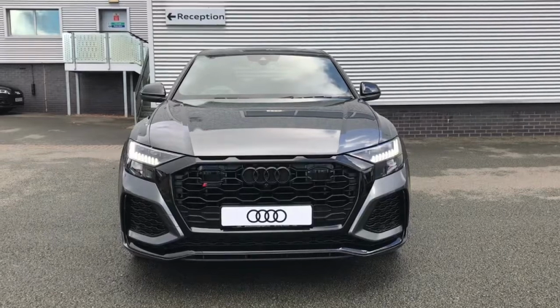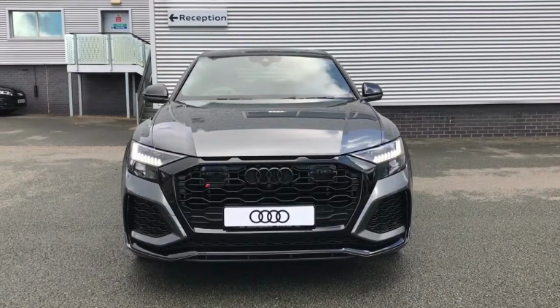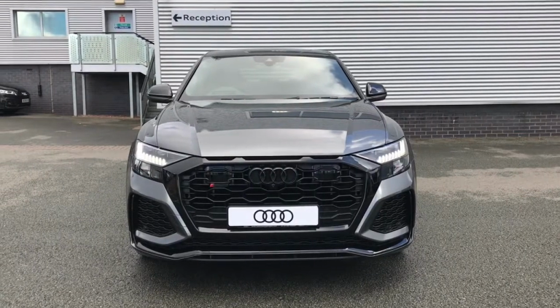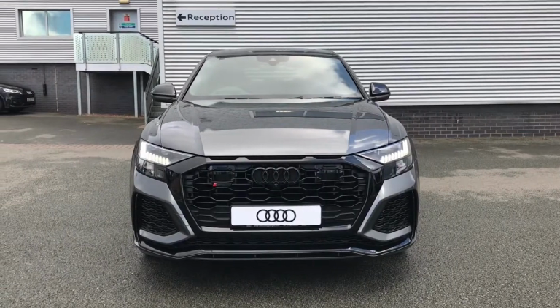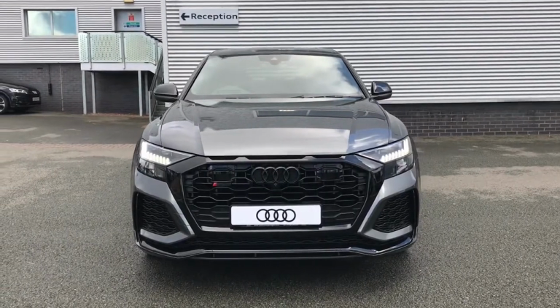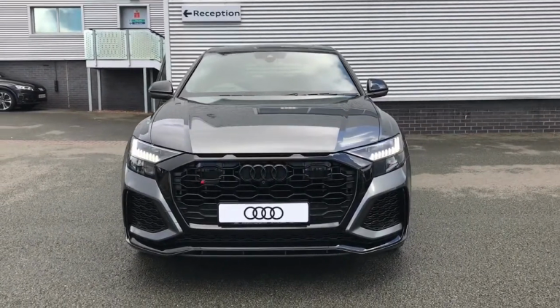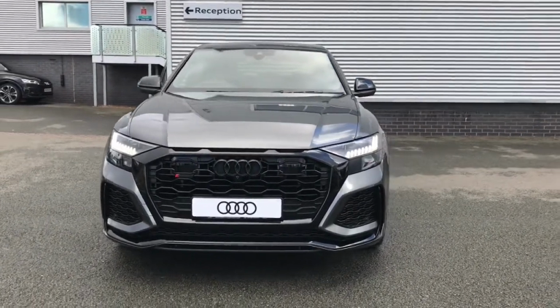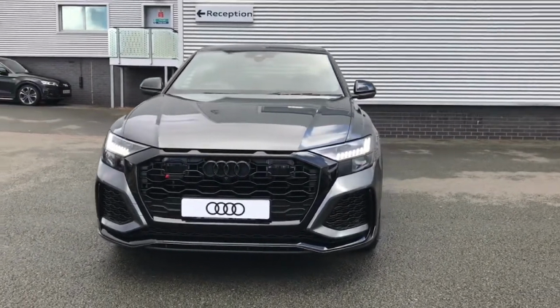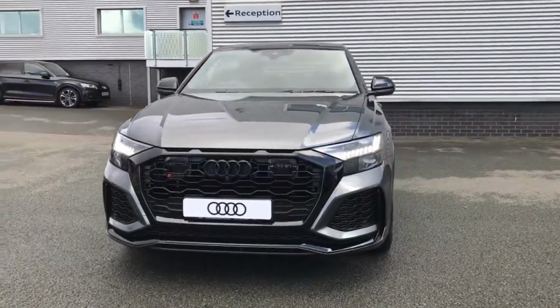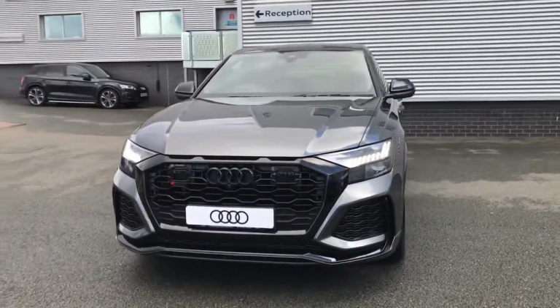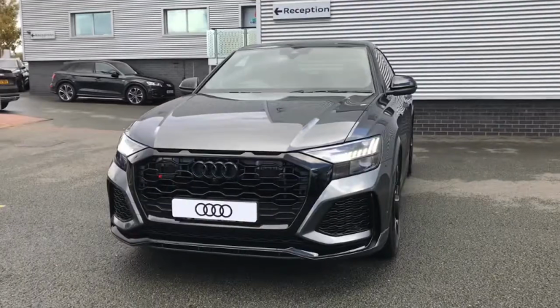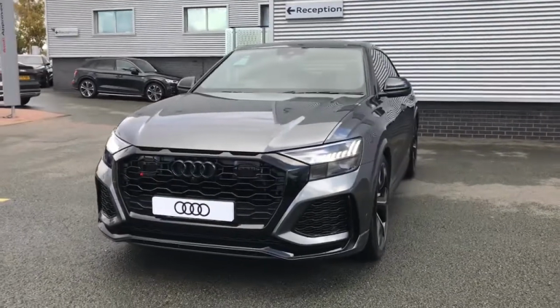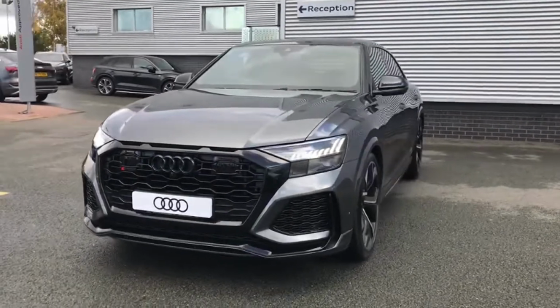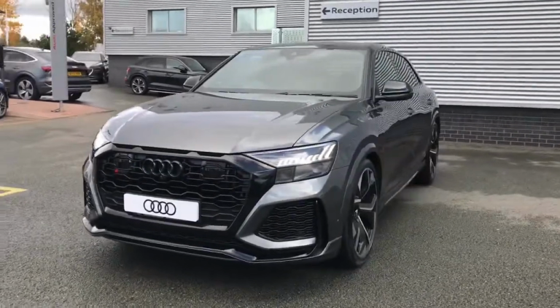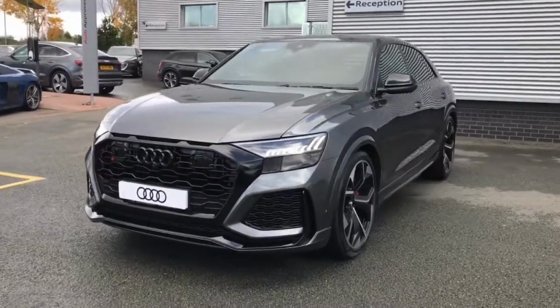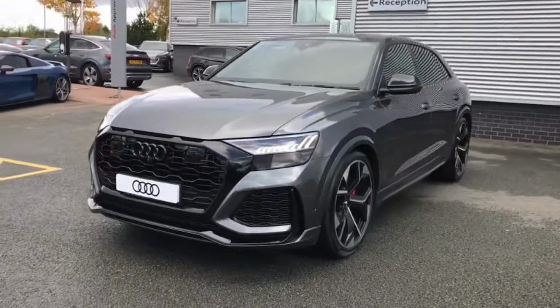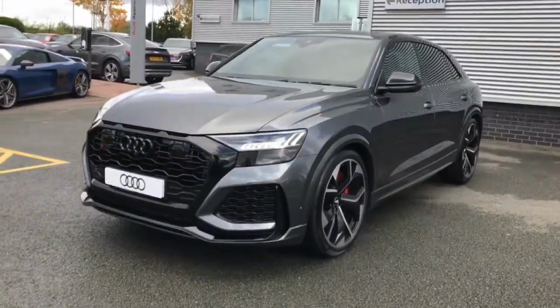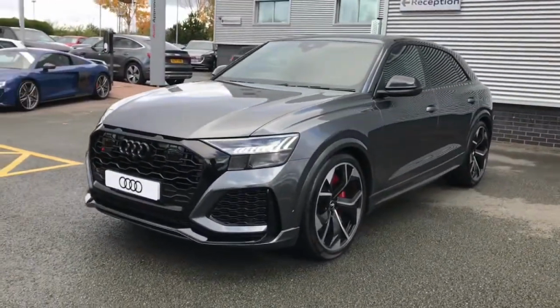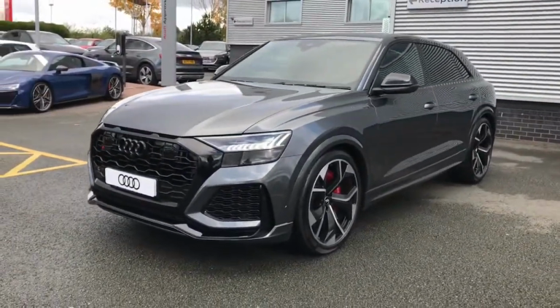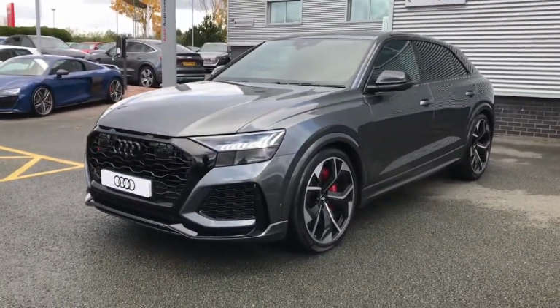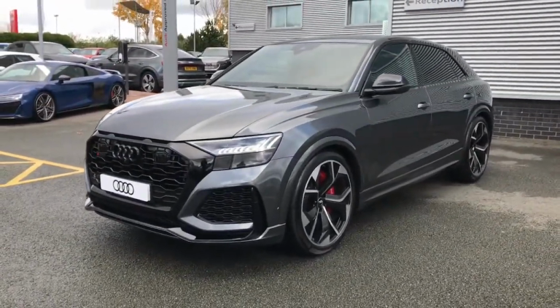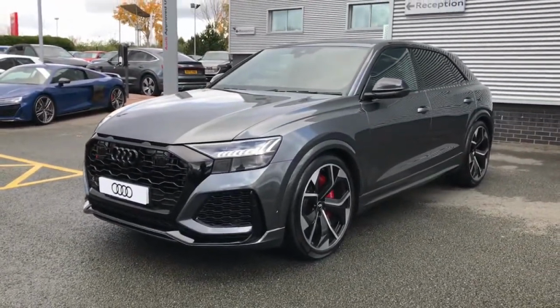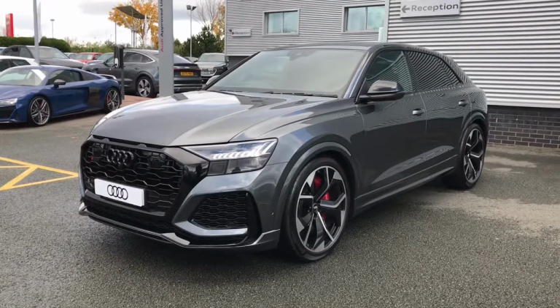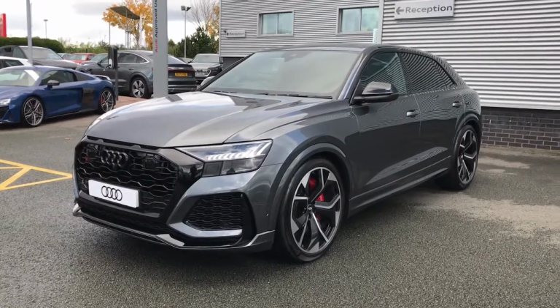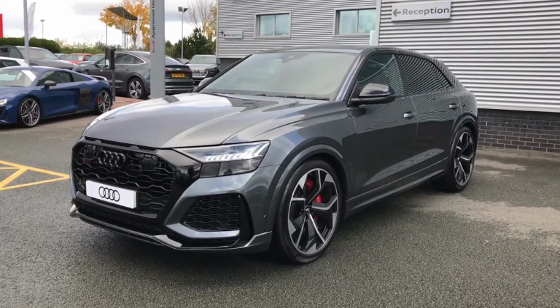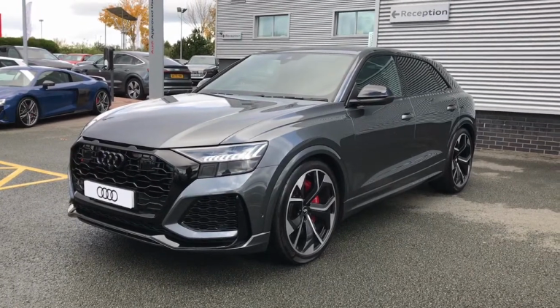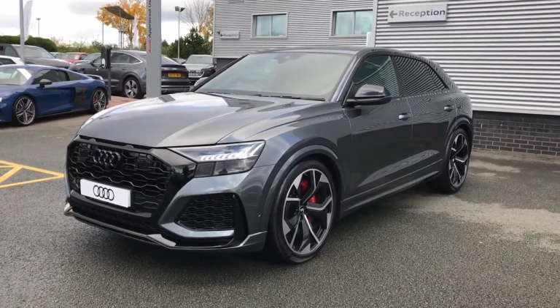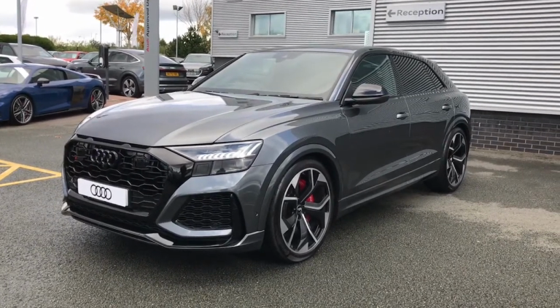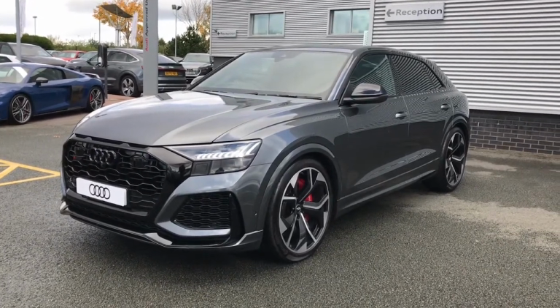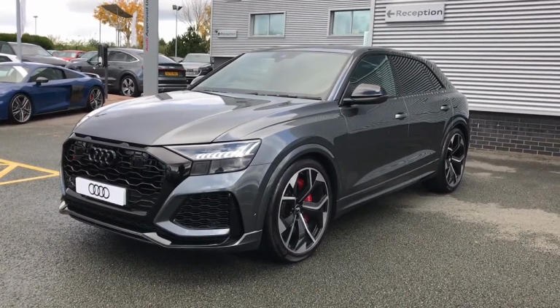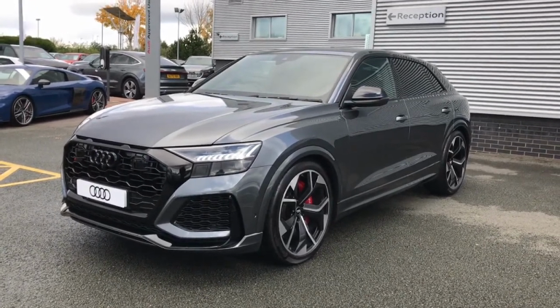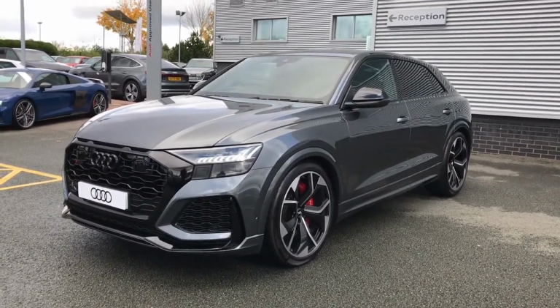Hello and welcome to Stoke Audi. Here we have an approved used 2020 Audi RS Q8 Vorsprung. This vehicle features the 600 PS engine and the Tiptronic gearbox, and is finished in Daytona Grey, which is a pearl effect paint colour.